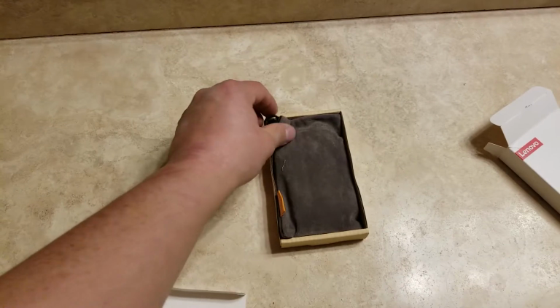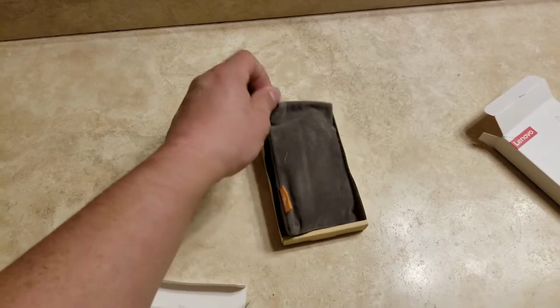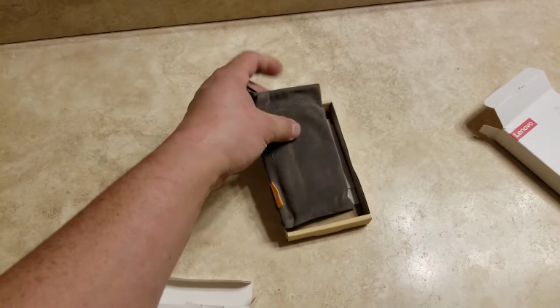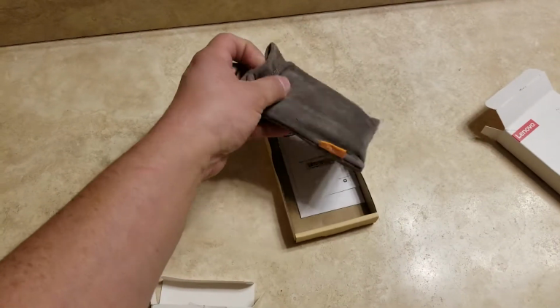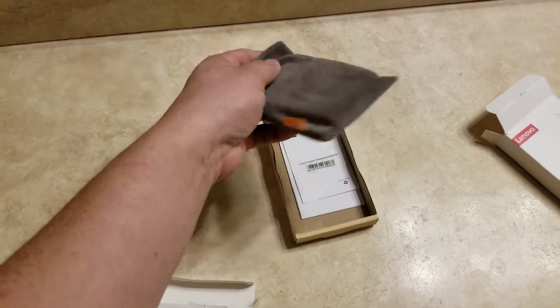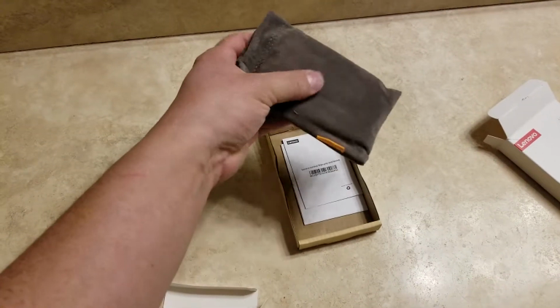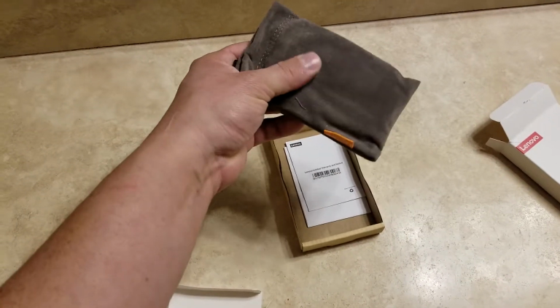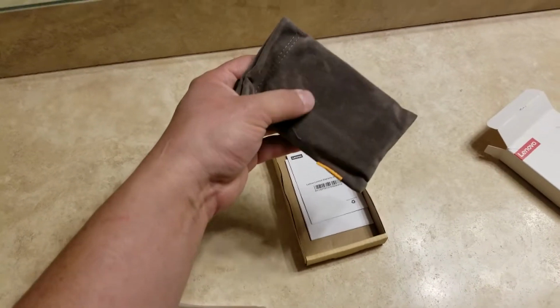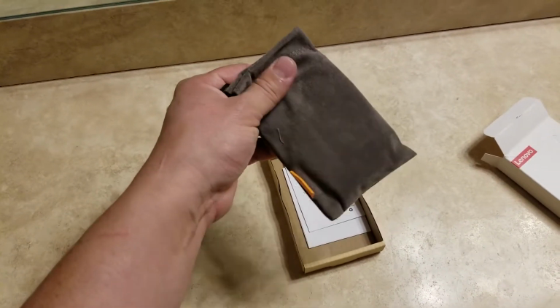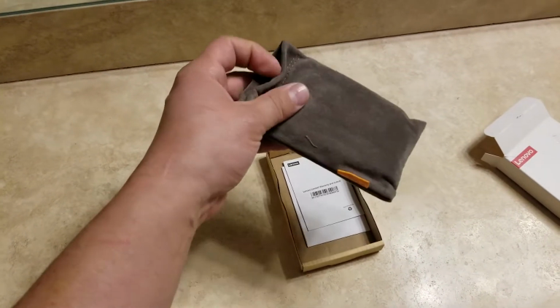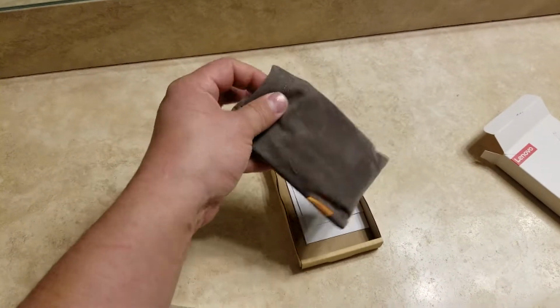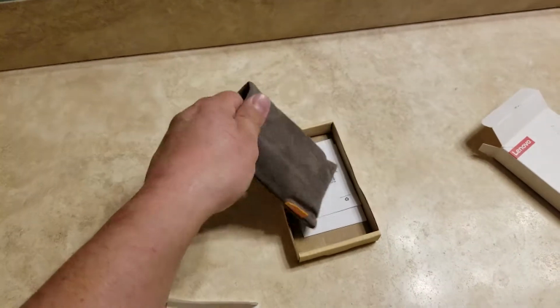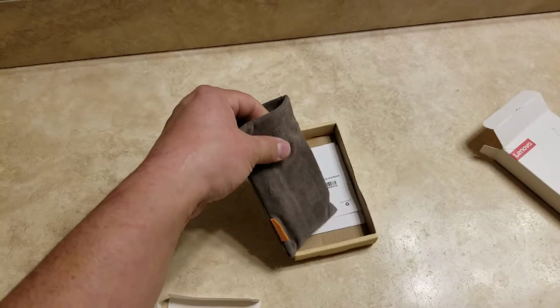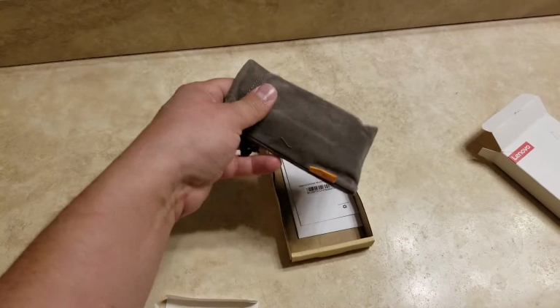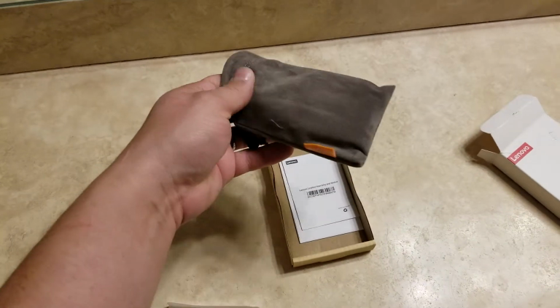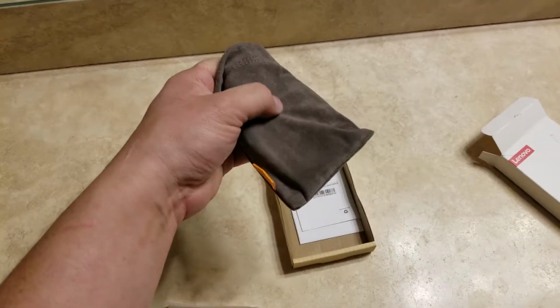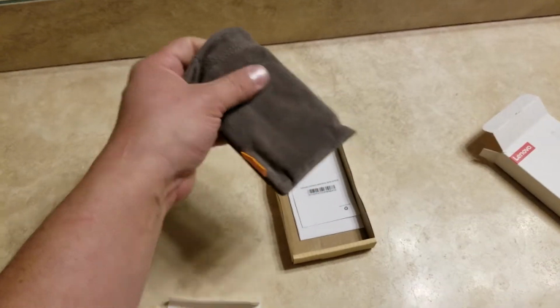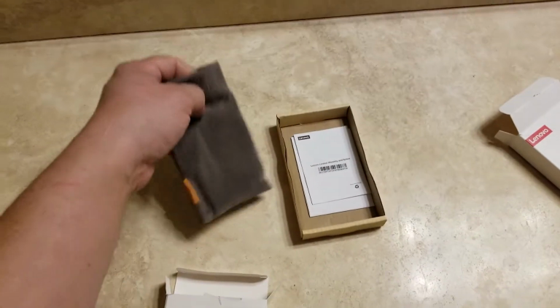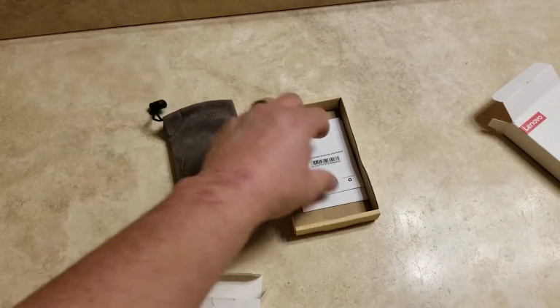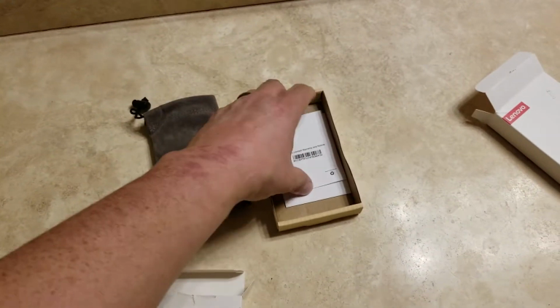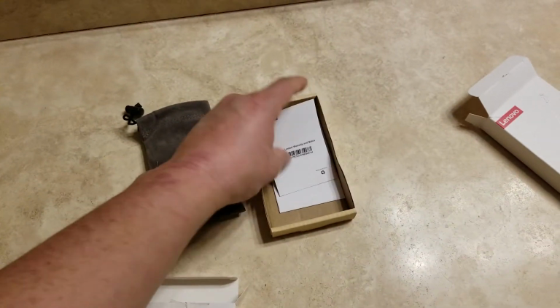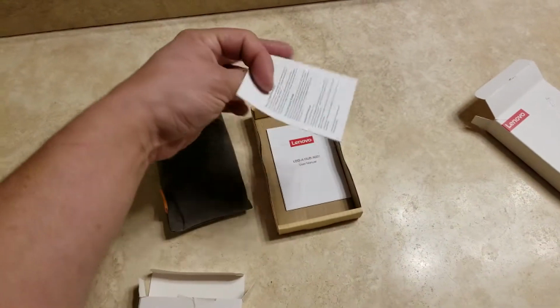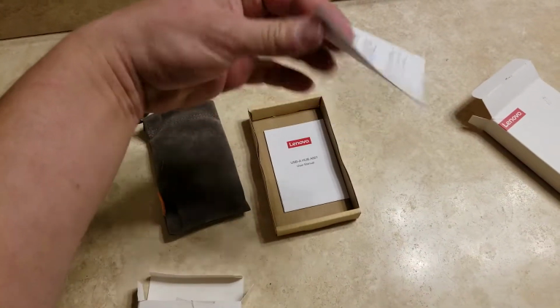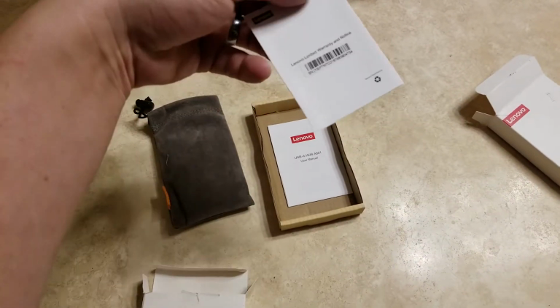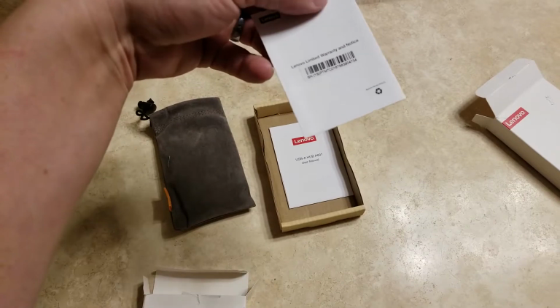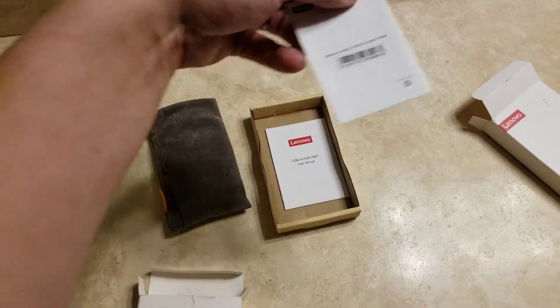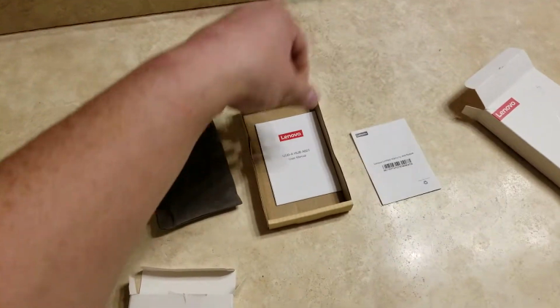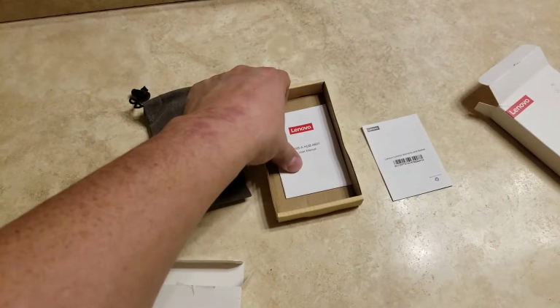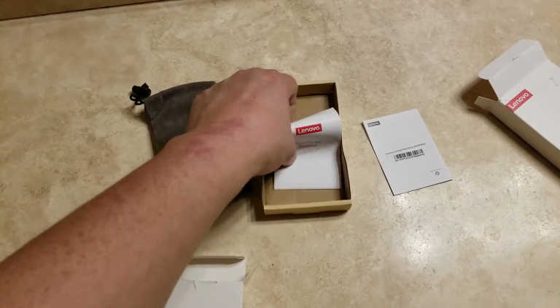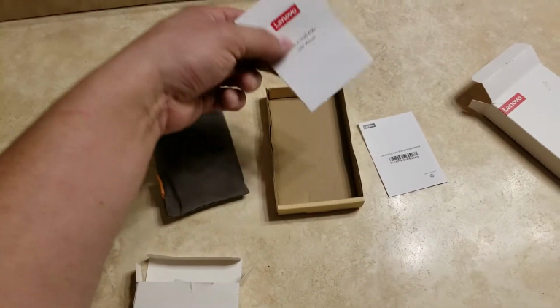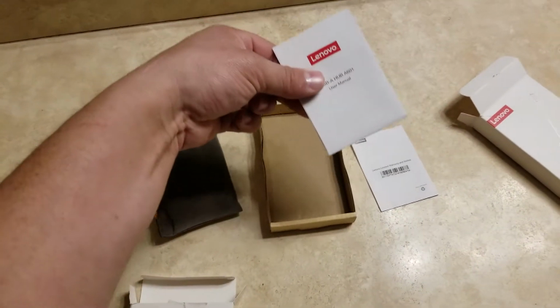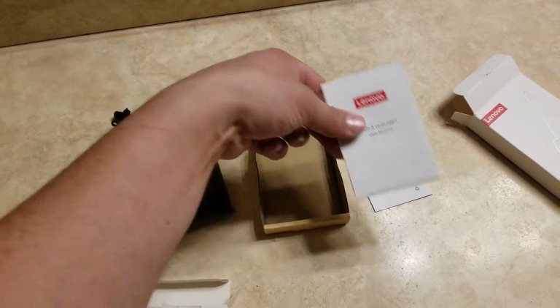It comes in a little felt-style bag. You also get your little warranty notice and user manual.